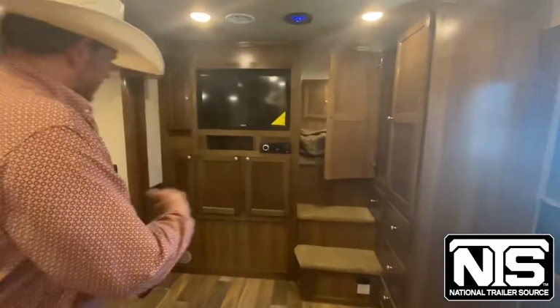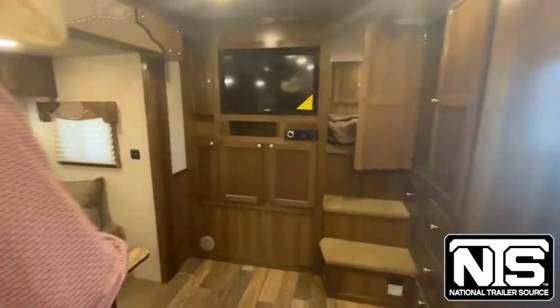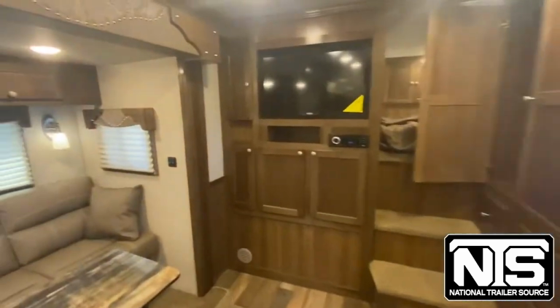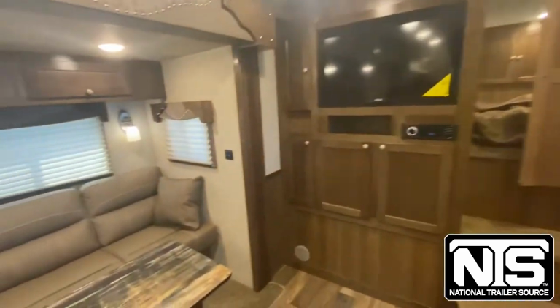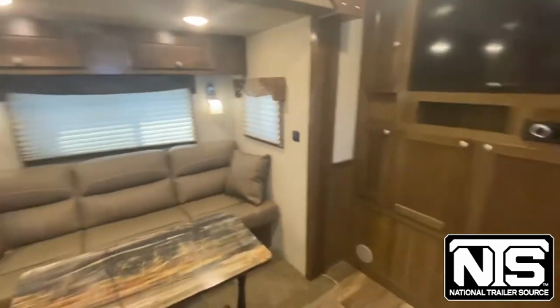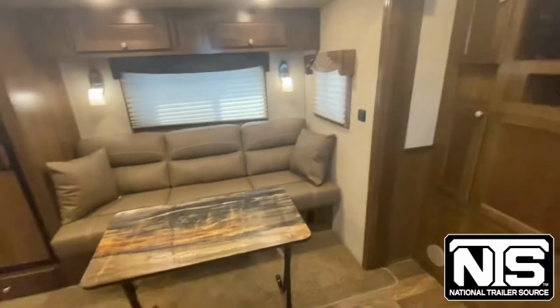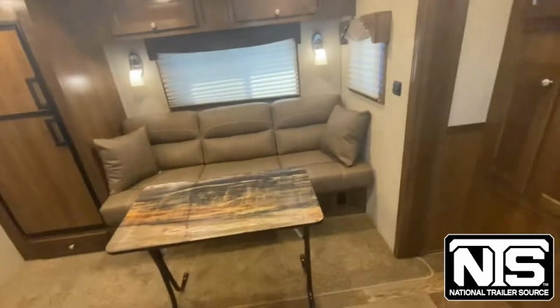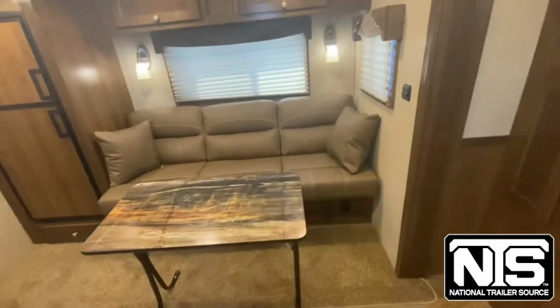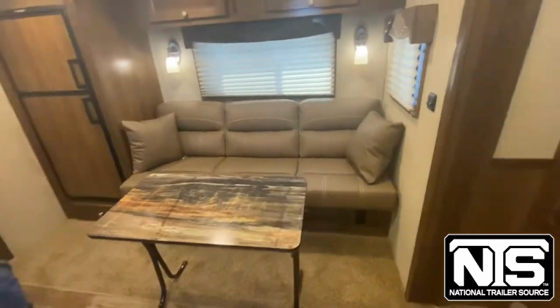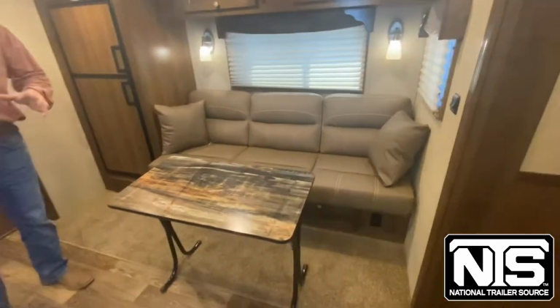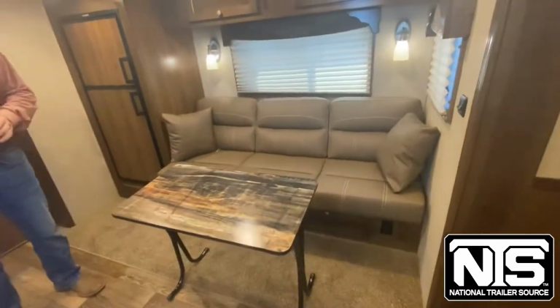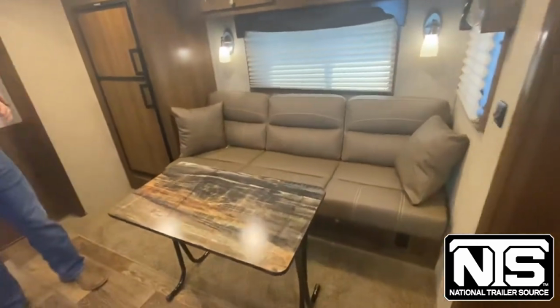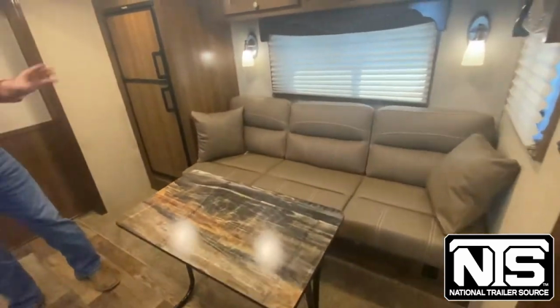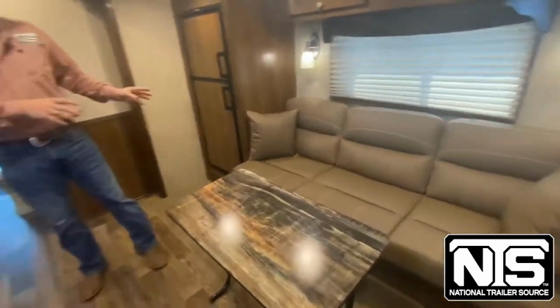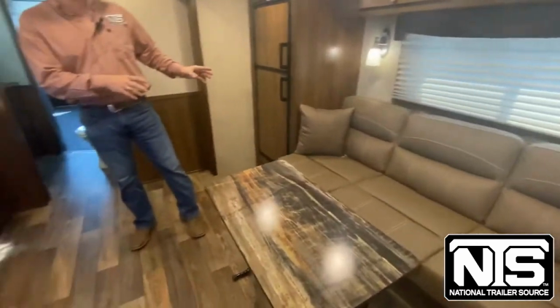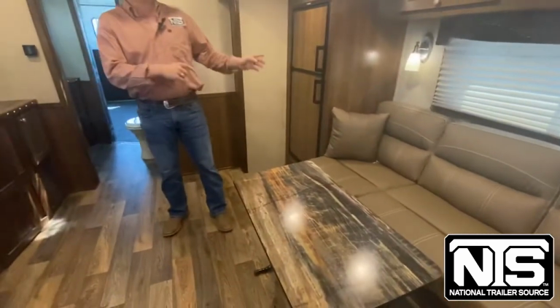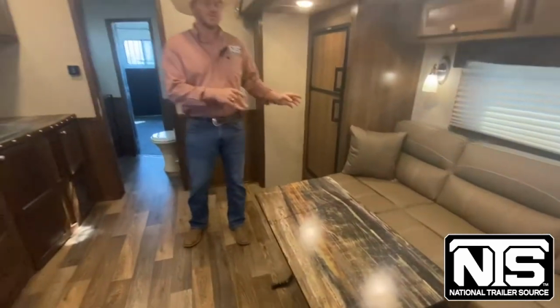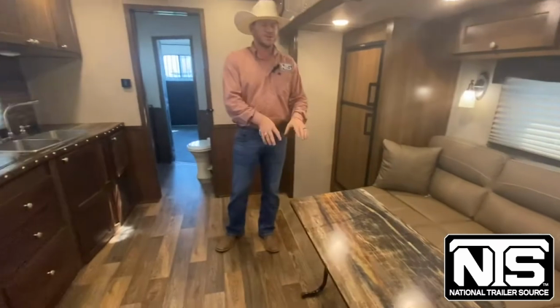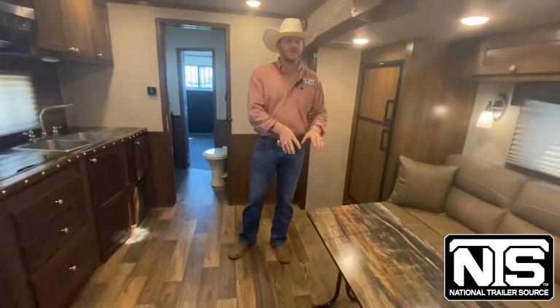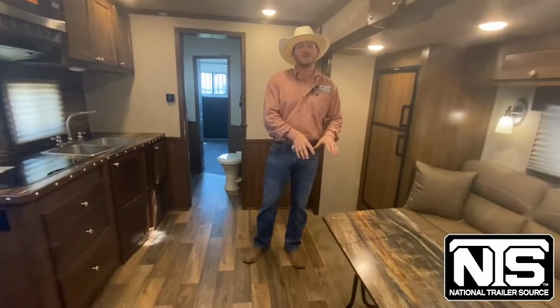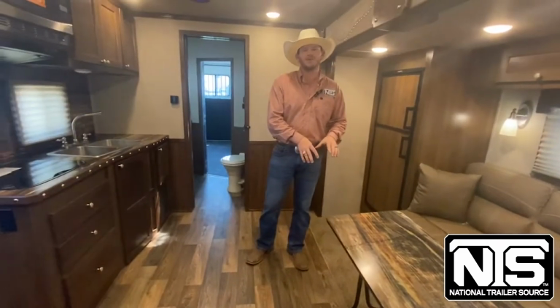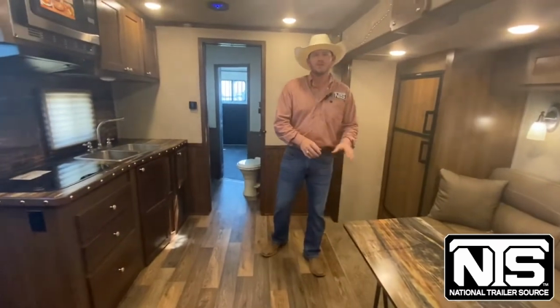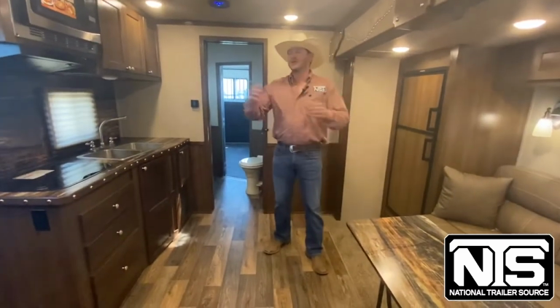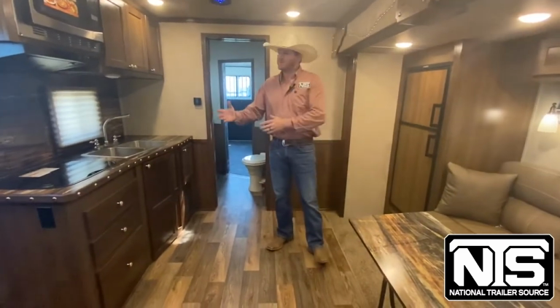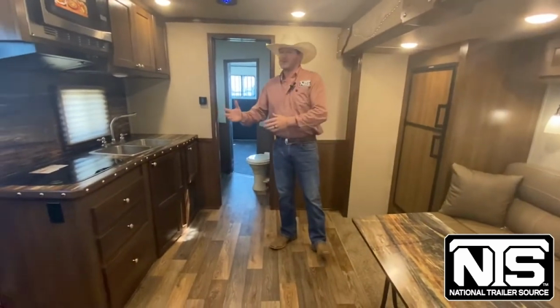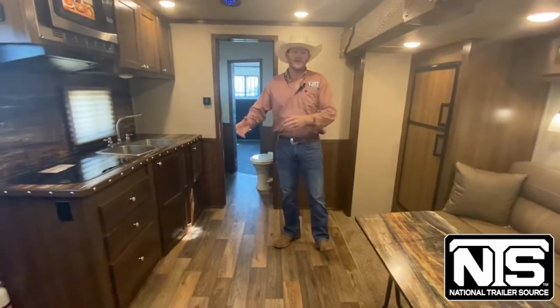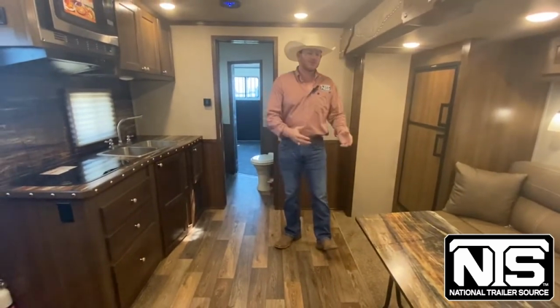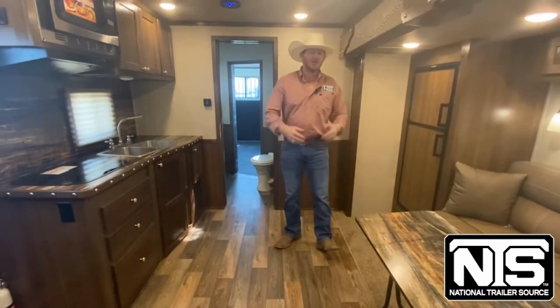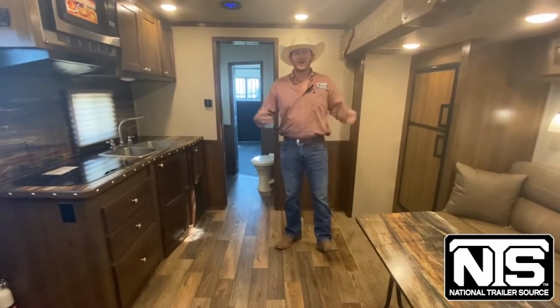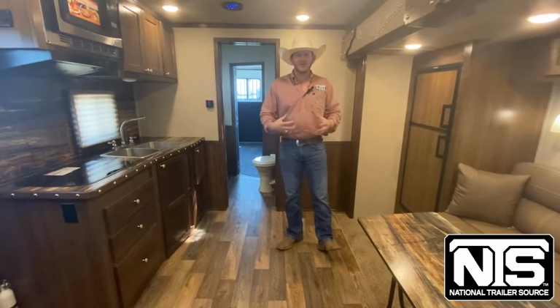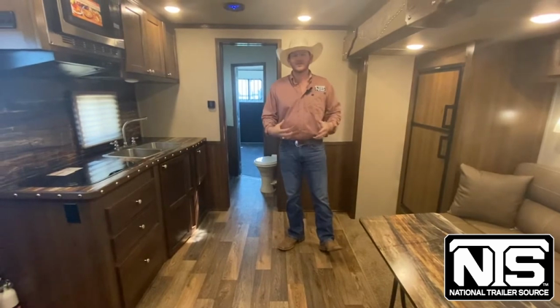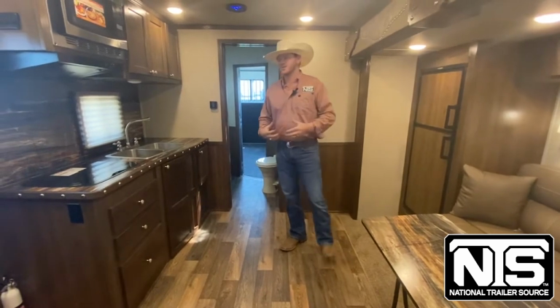Walking around this way, we have an interesting dinette setup that's actually getting more and more popular. On this 9-foot slide with the 6-foot fridge, you're going to have this fold-up table. So if it's bad weather outside, you can come in and you're not all having to crowd around a small space.